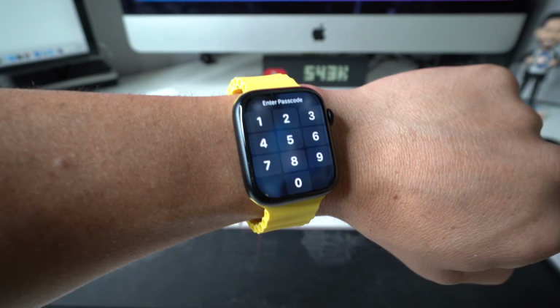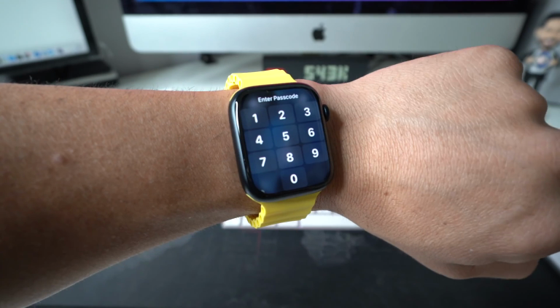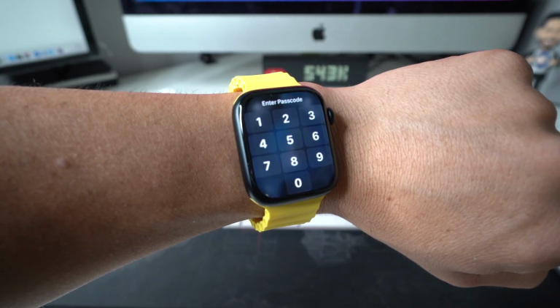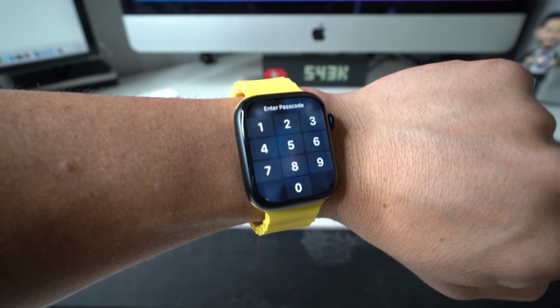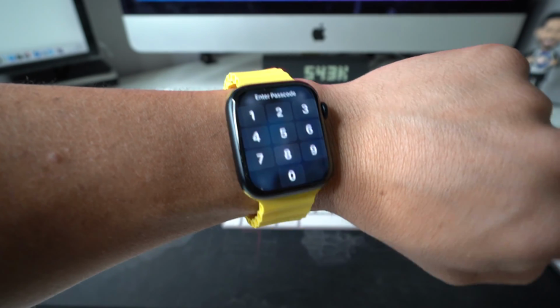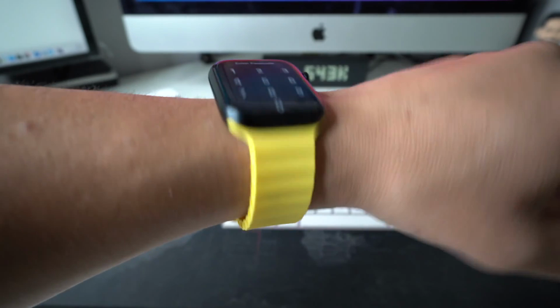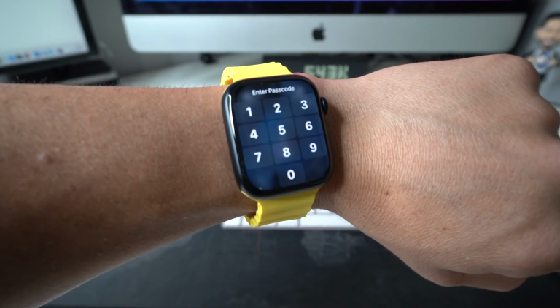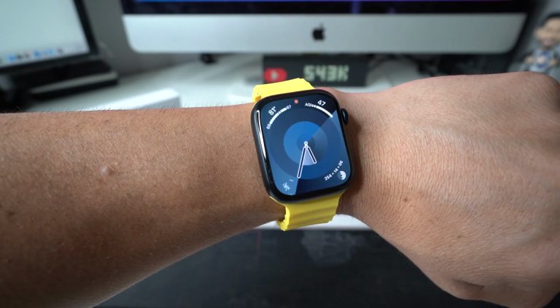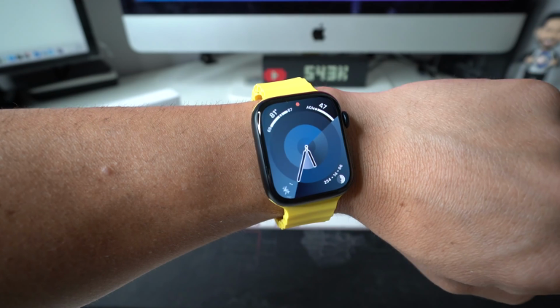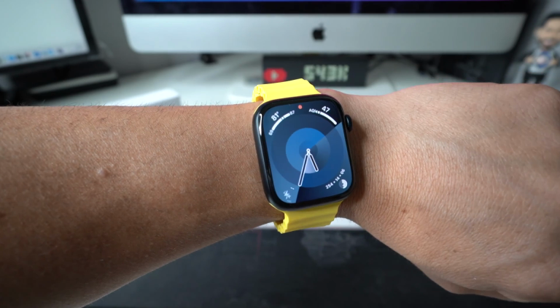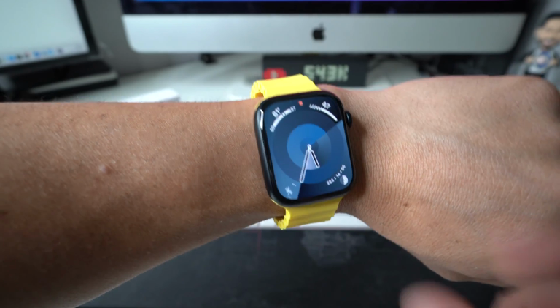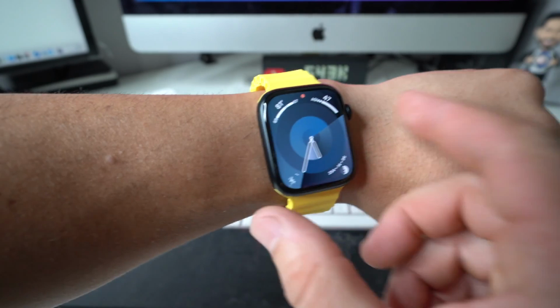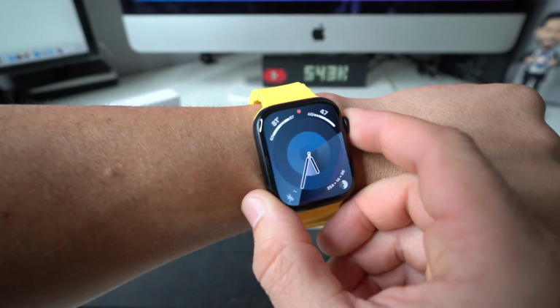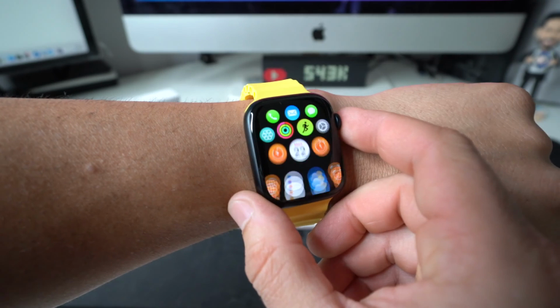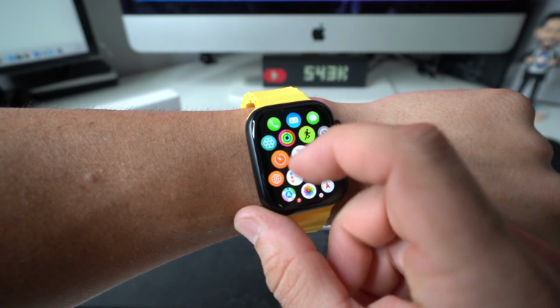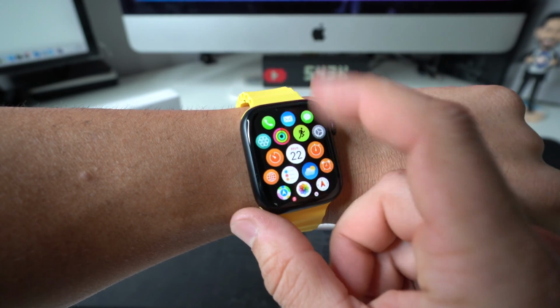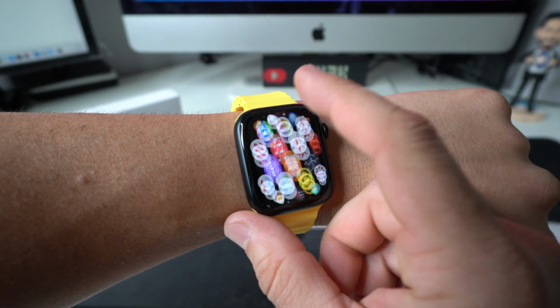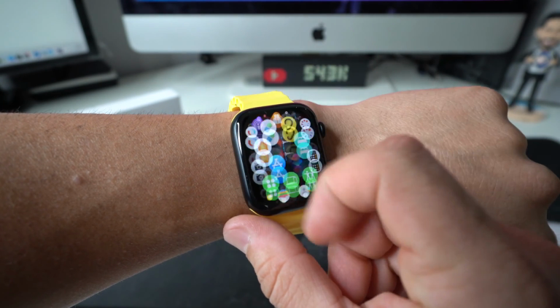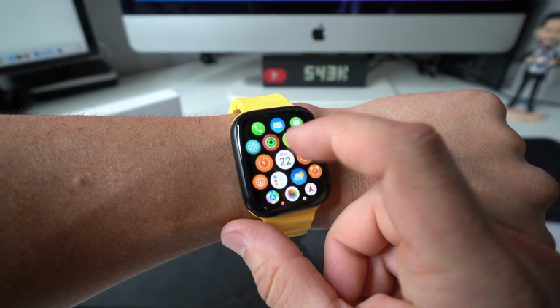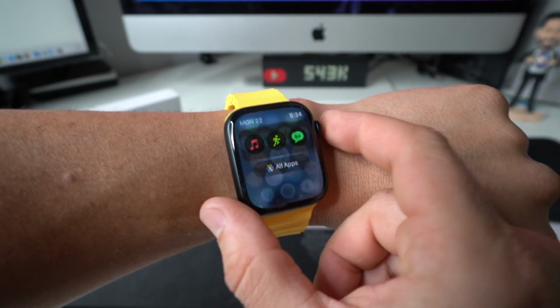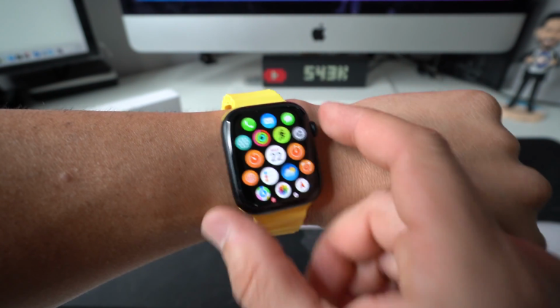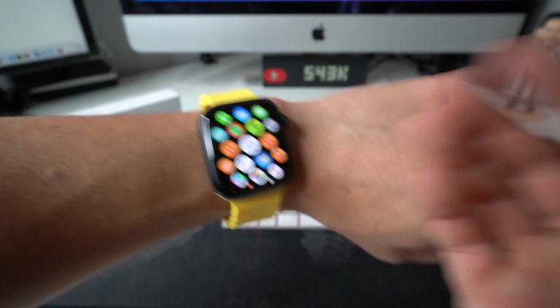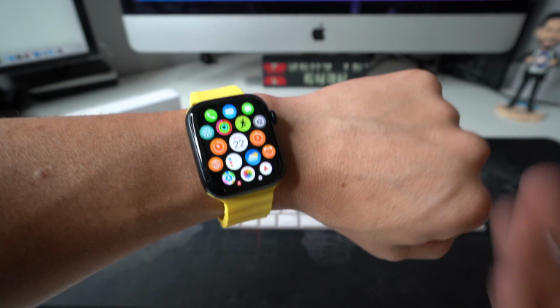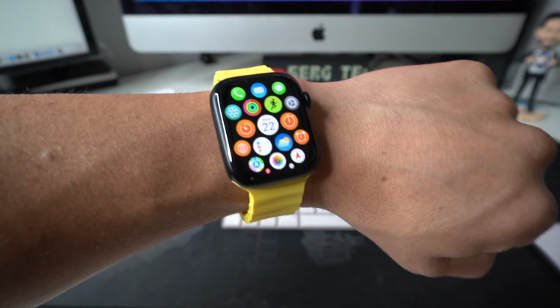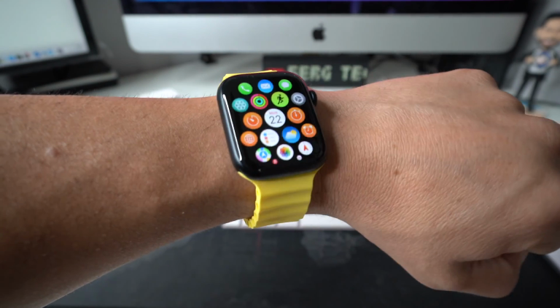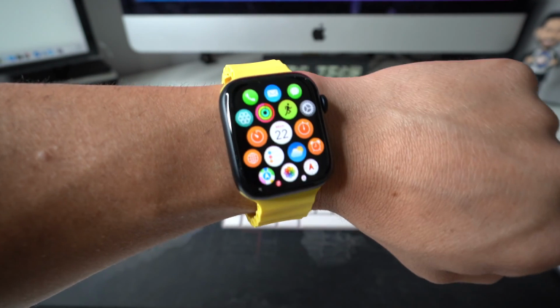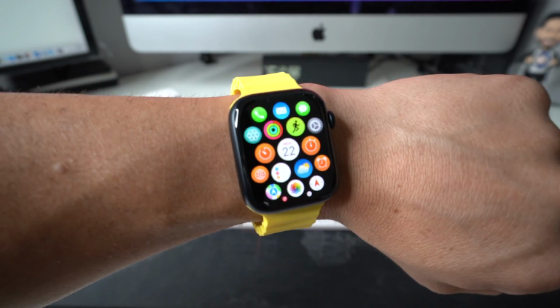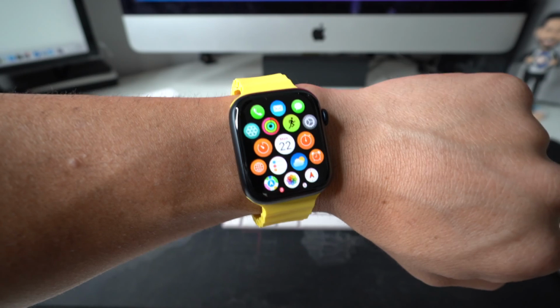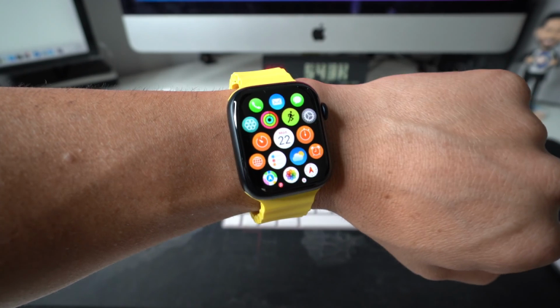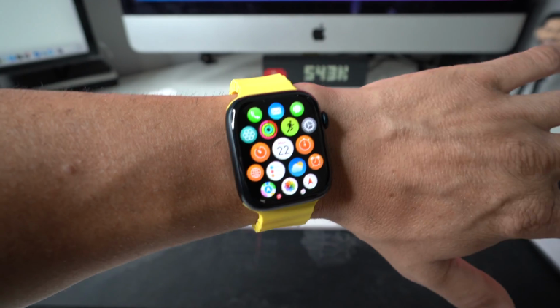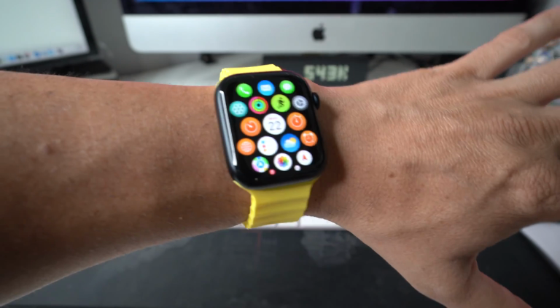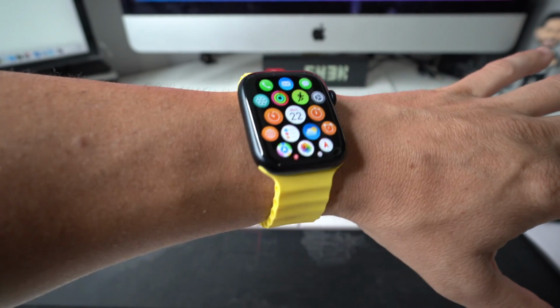And there you go — it has rebooted completely and it's back to the home screen. So hopefully wherever it was that it was freezing up on you, most likely that's done now and you should be able to start using your Apple Watch normally again.